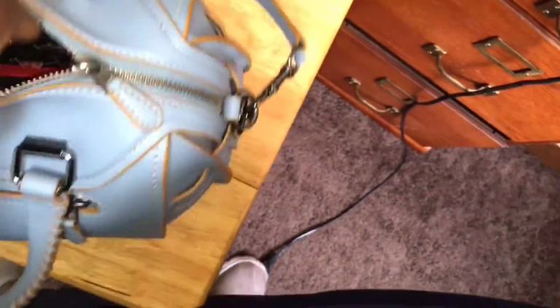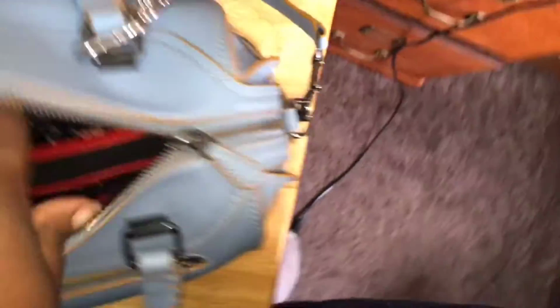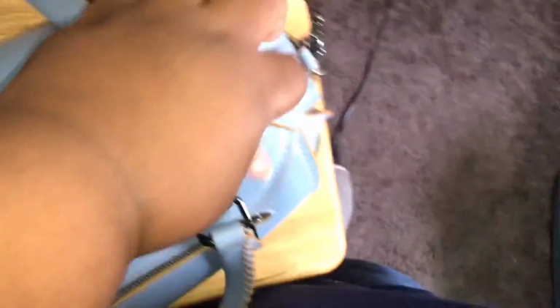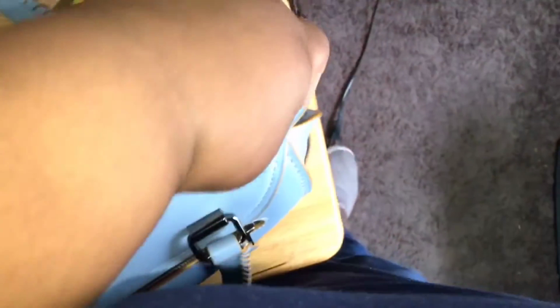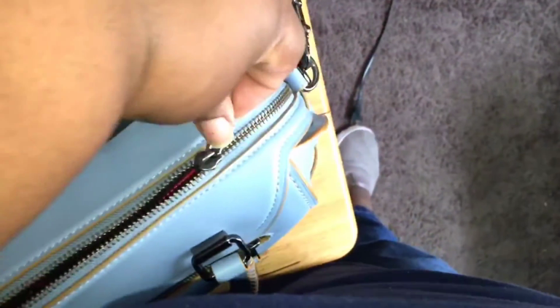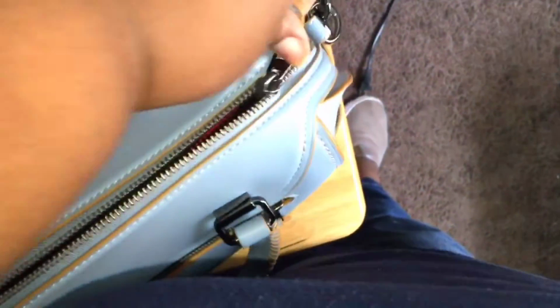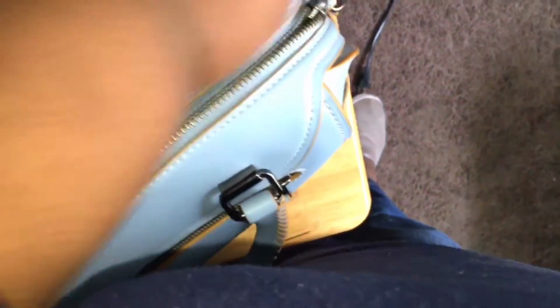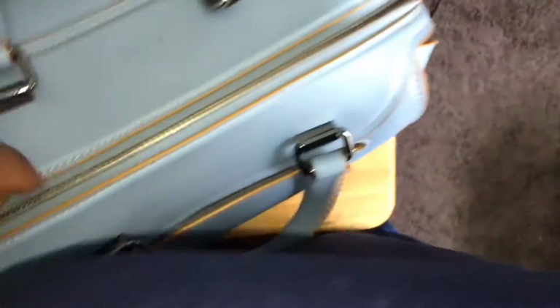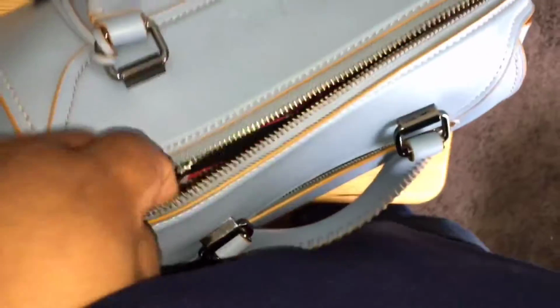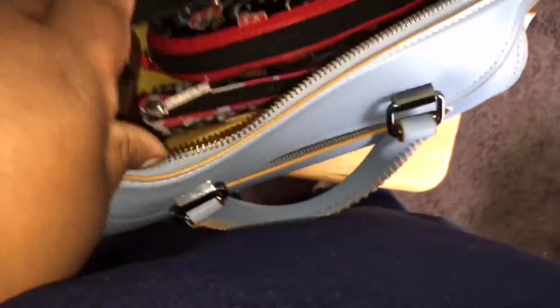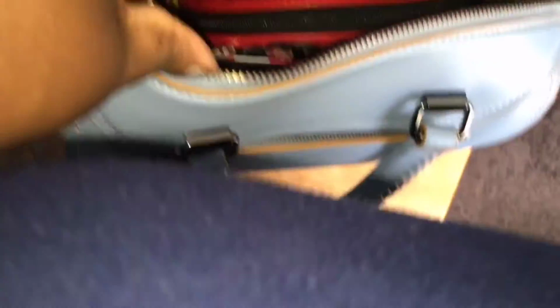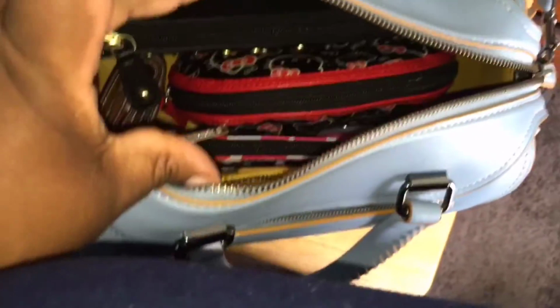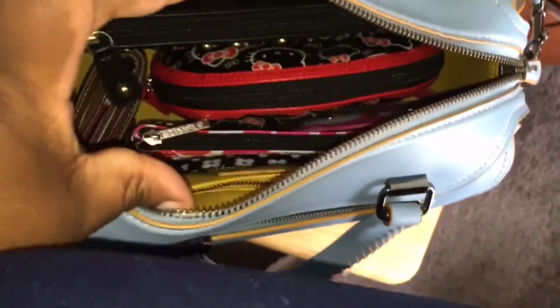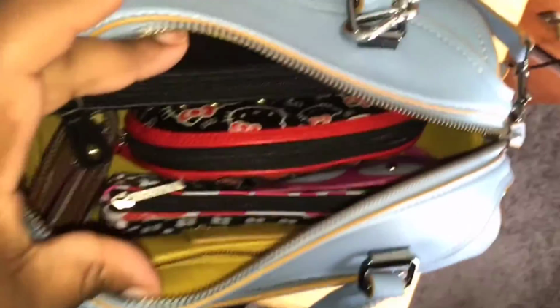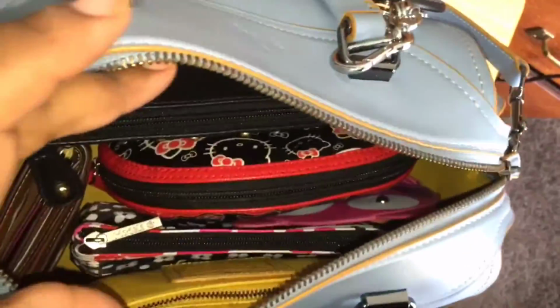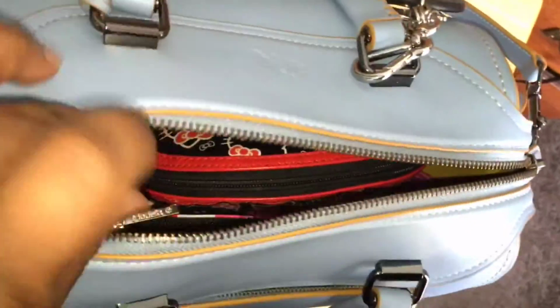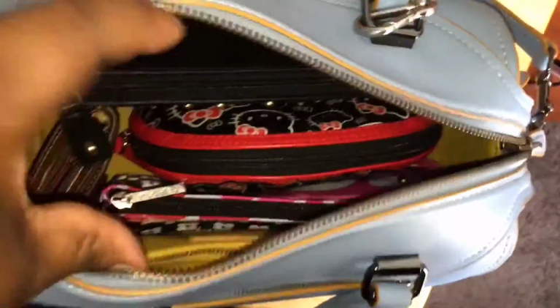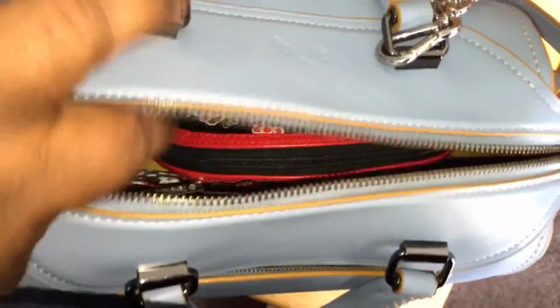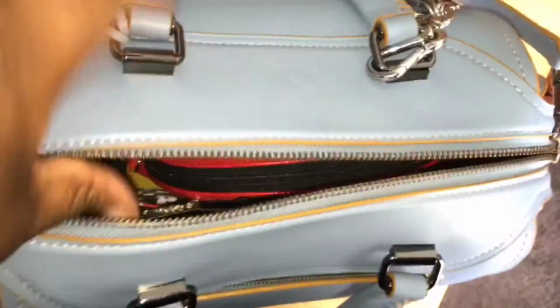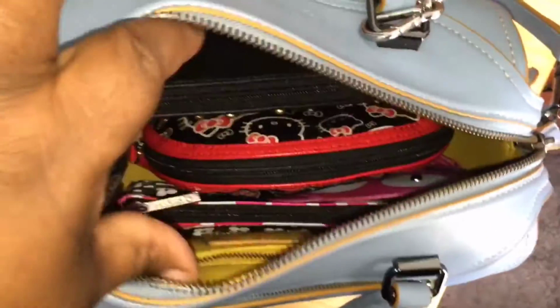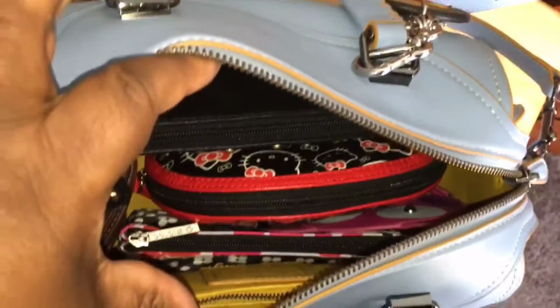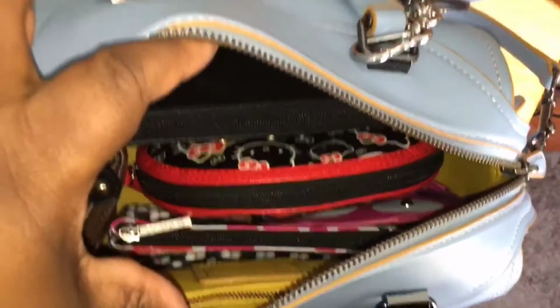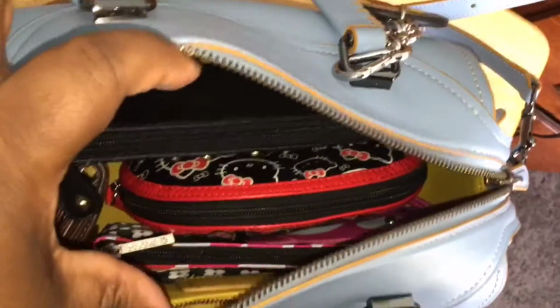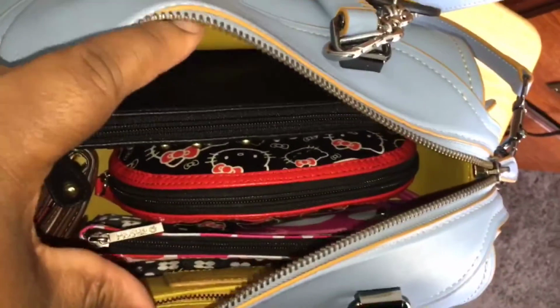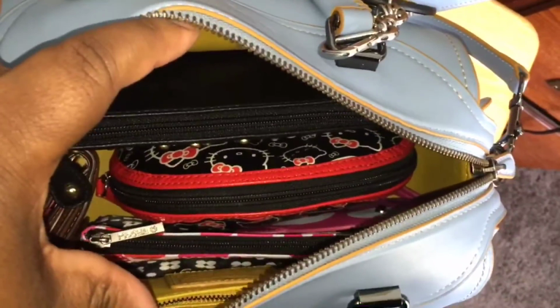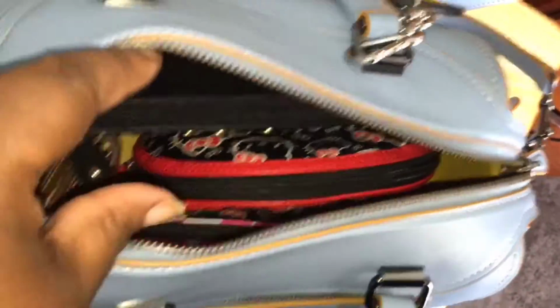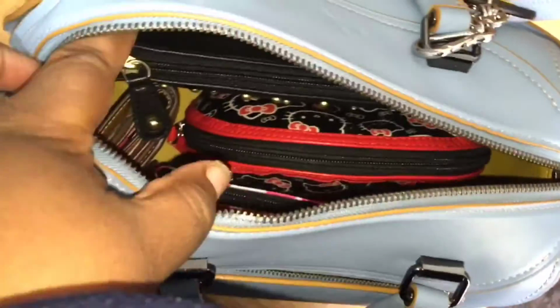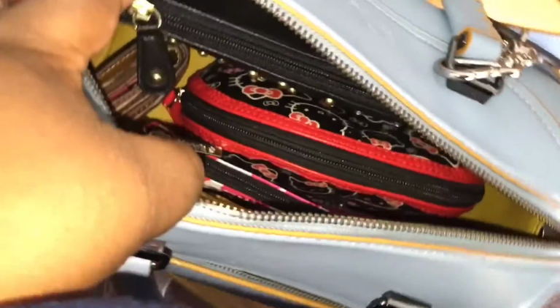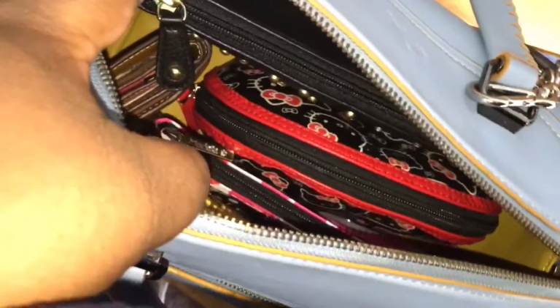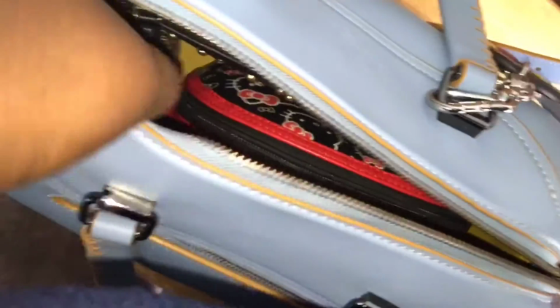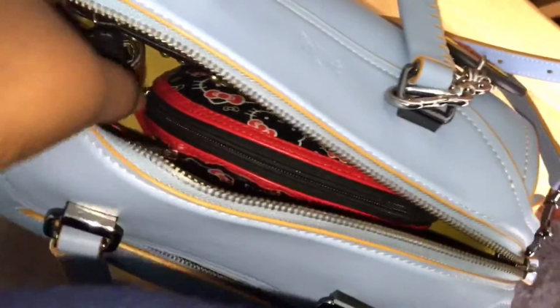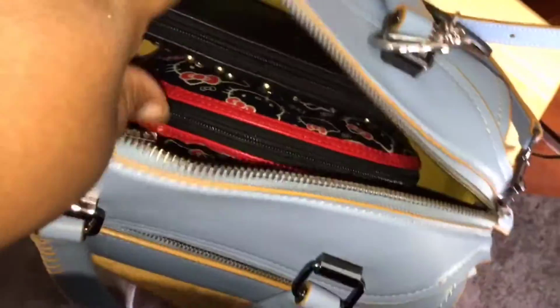I'm the type that I don't like a lot of loose things in my bag, so everything is in little pouches. As you can see, I have about three pouches over there and then my wallet is over there.